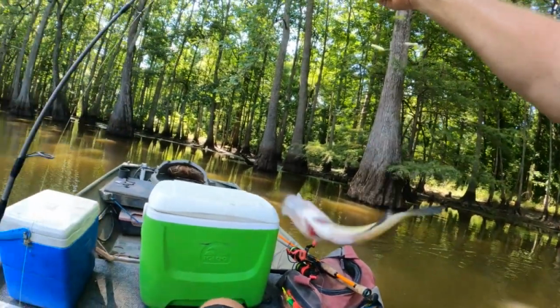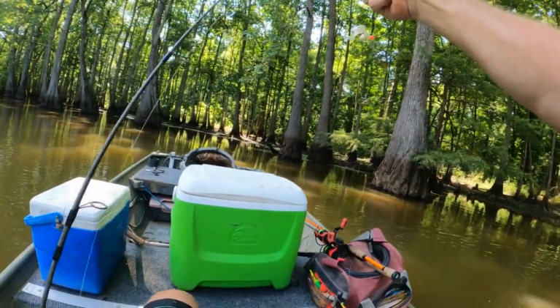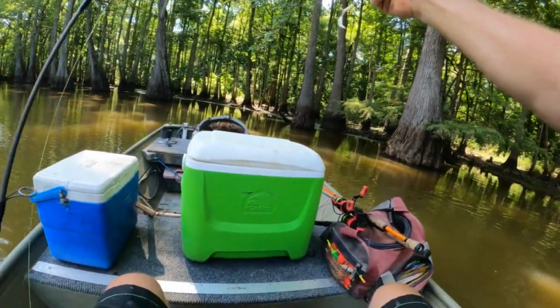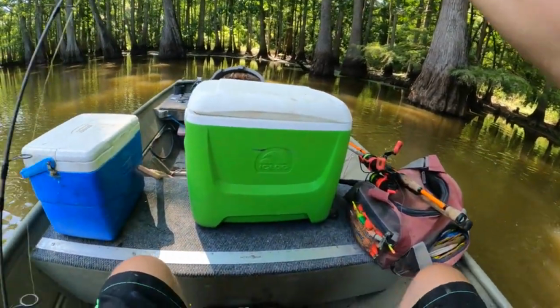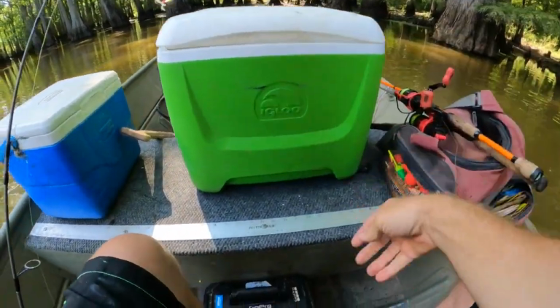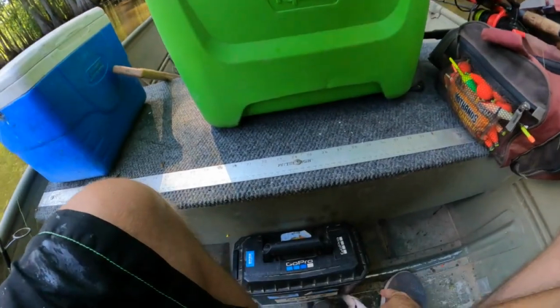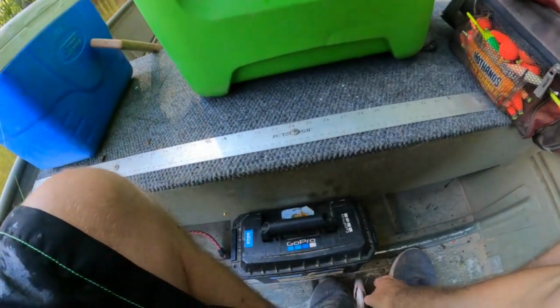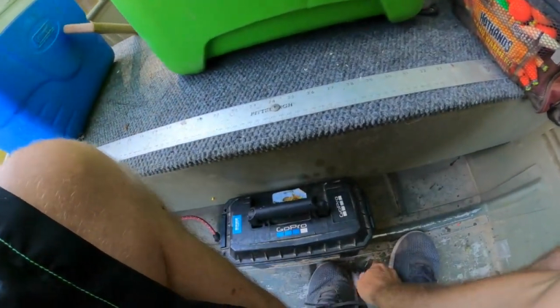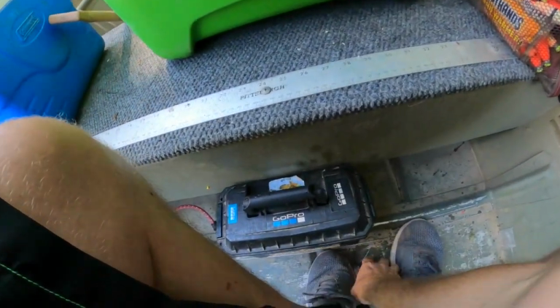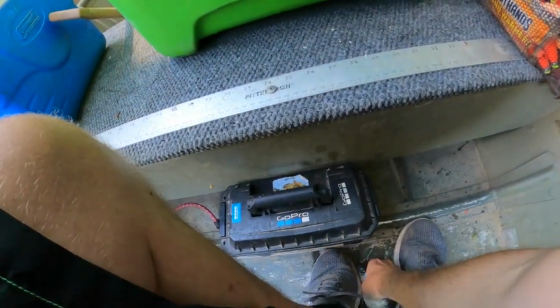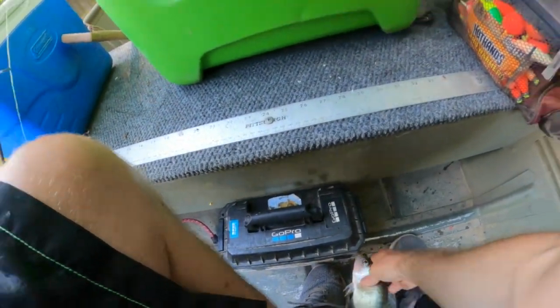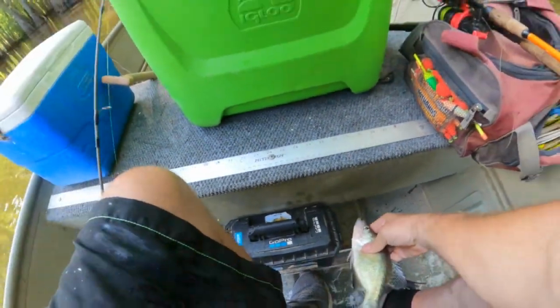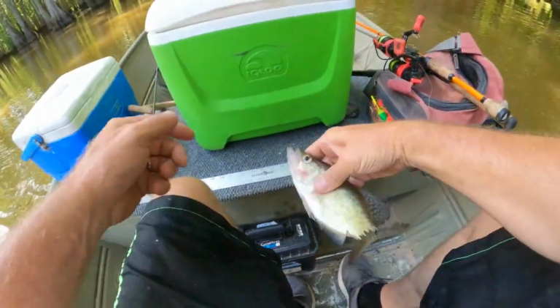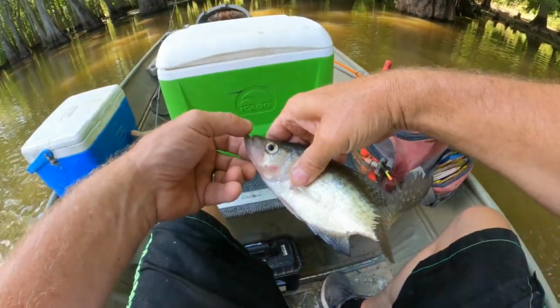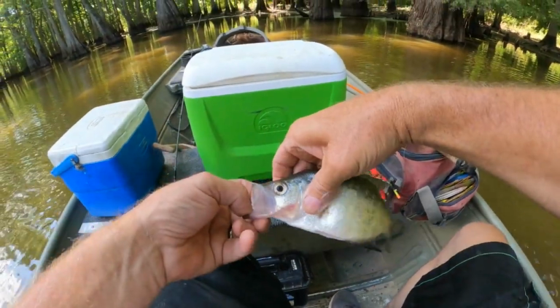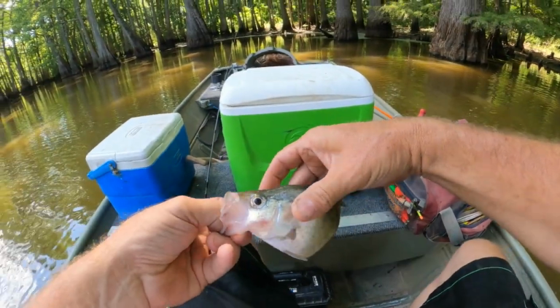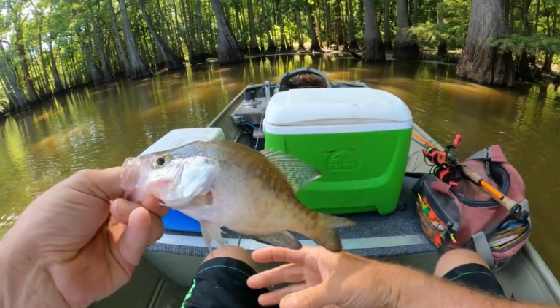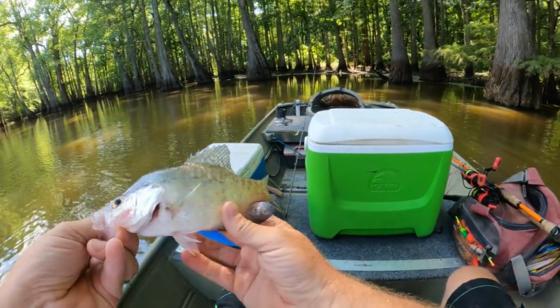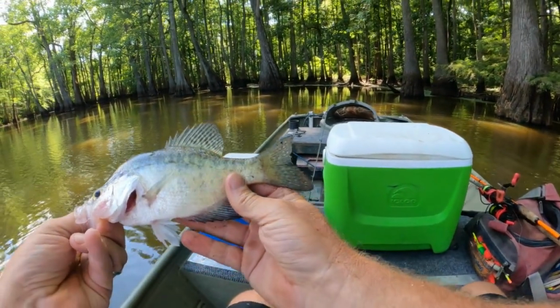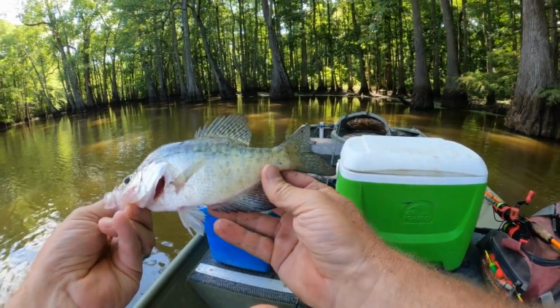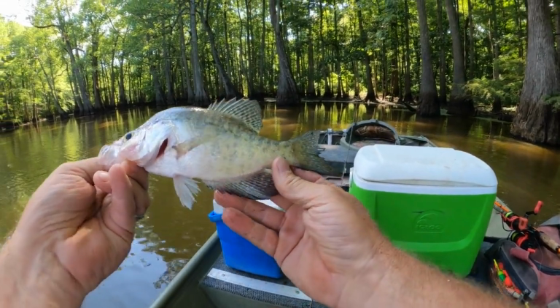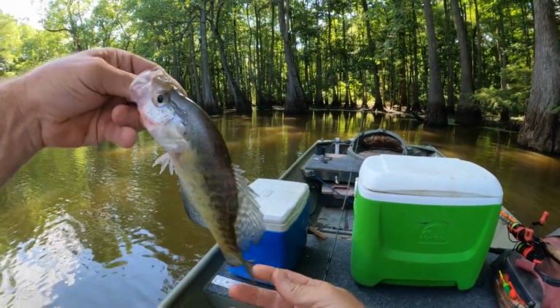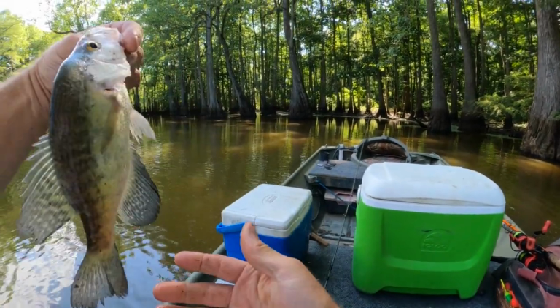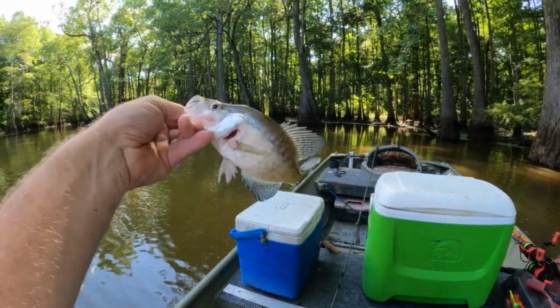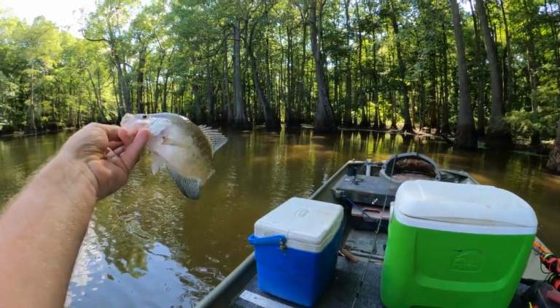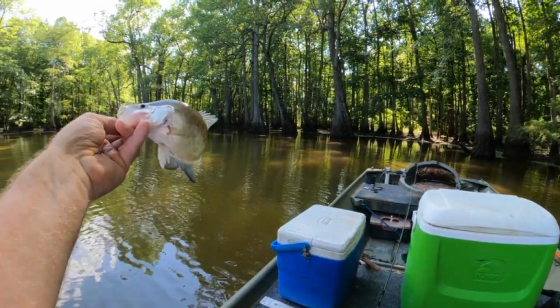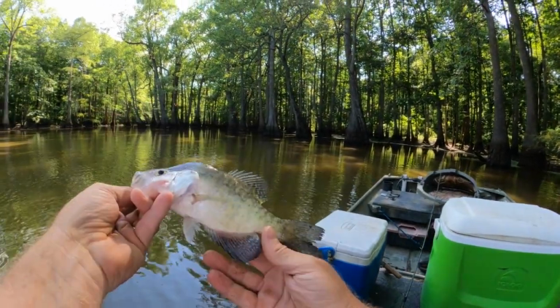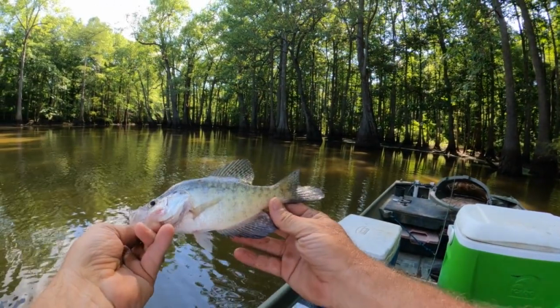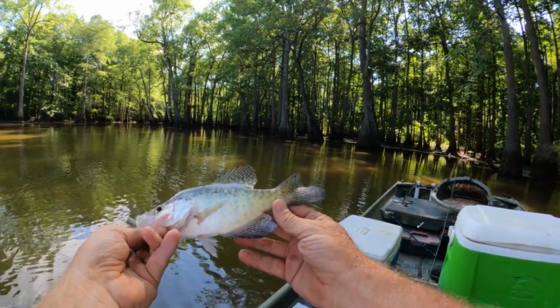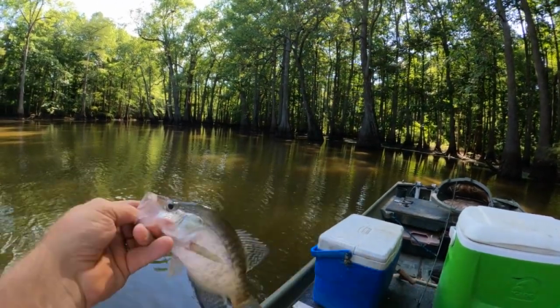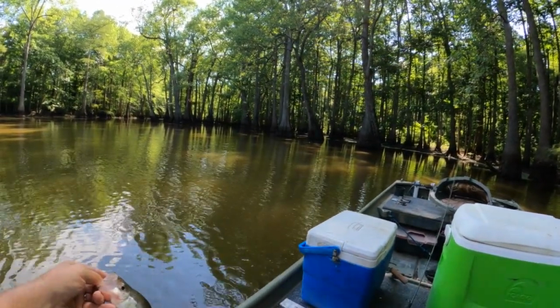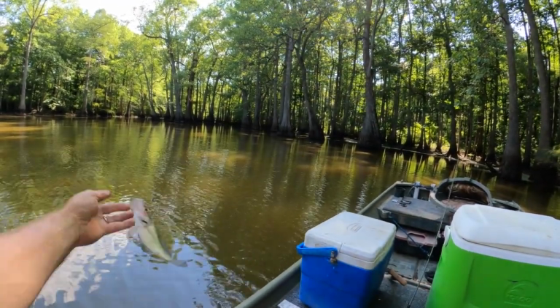White crappie this time — little white crappie, he's a little guy, we're gonna let him go.